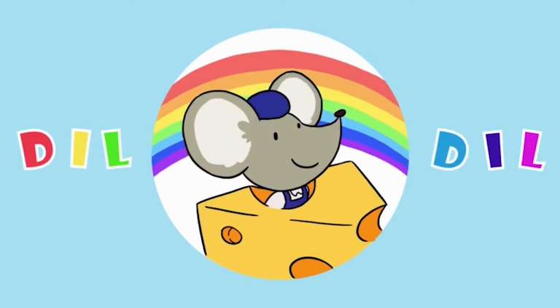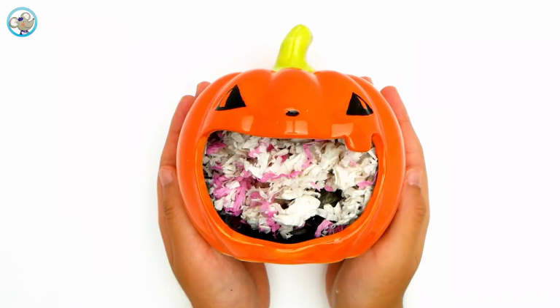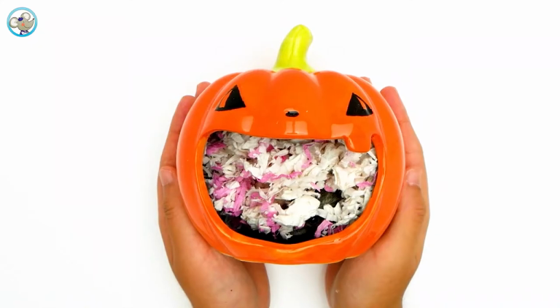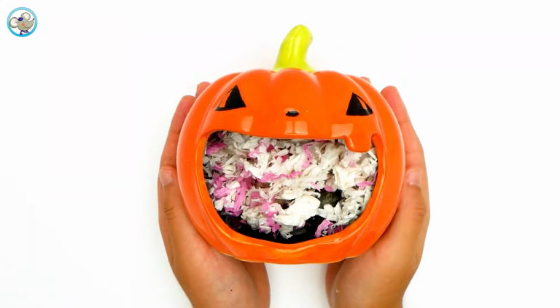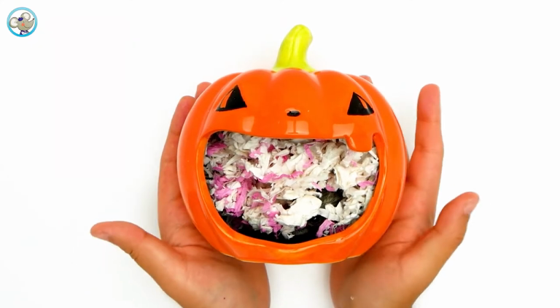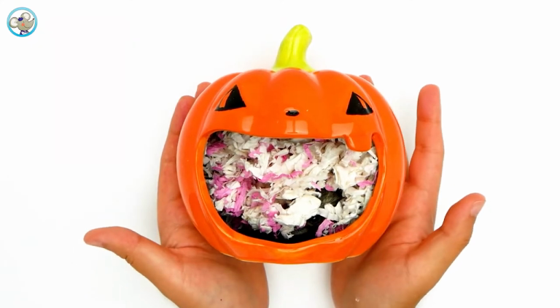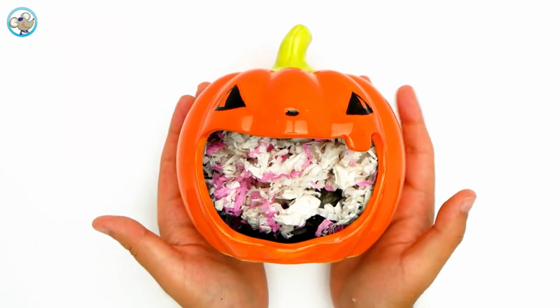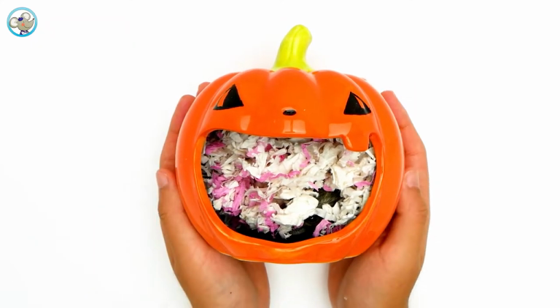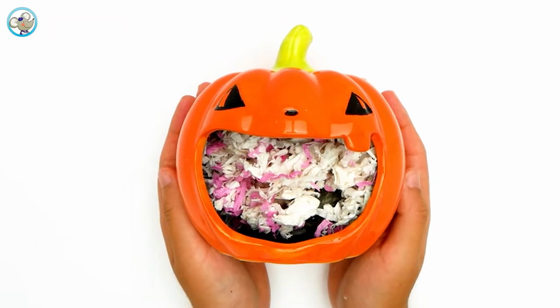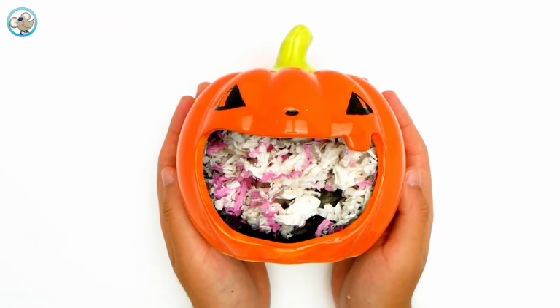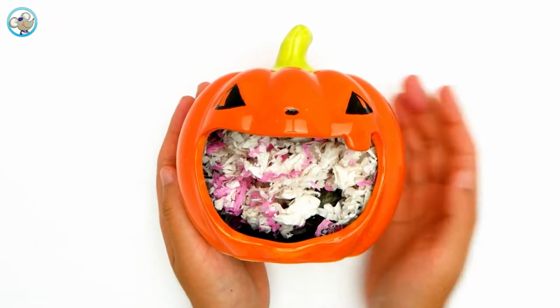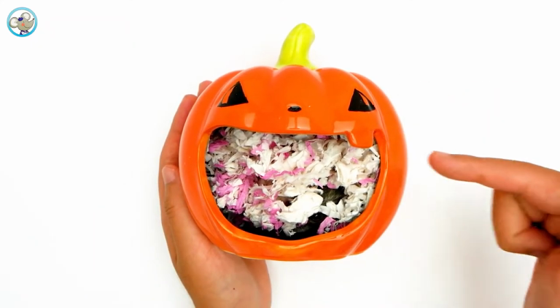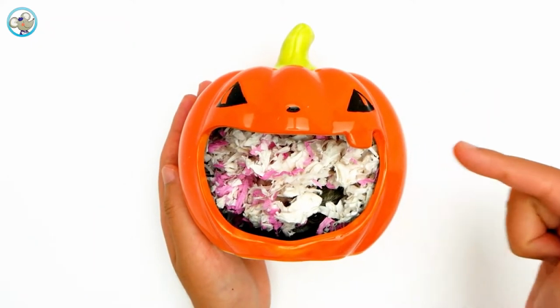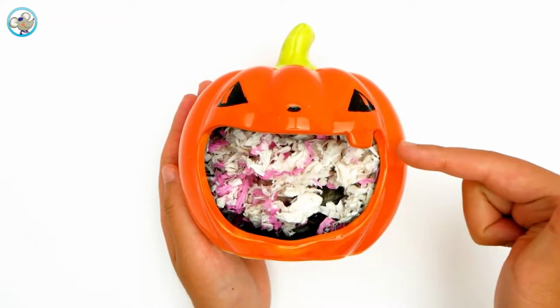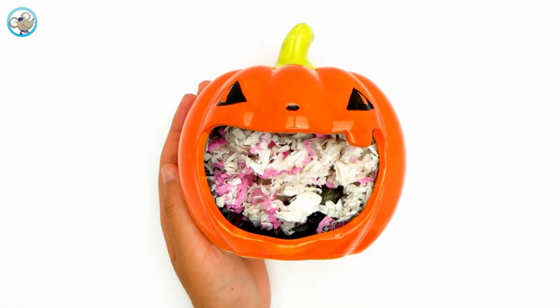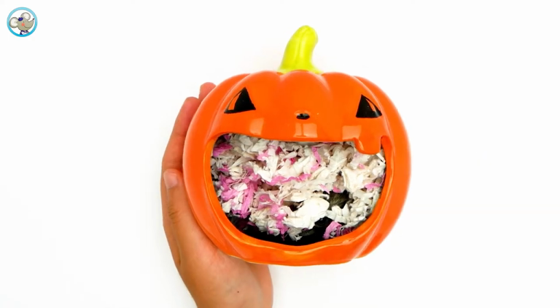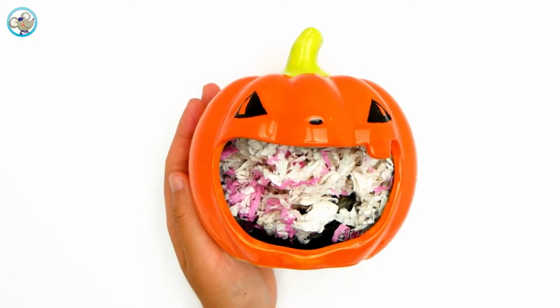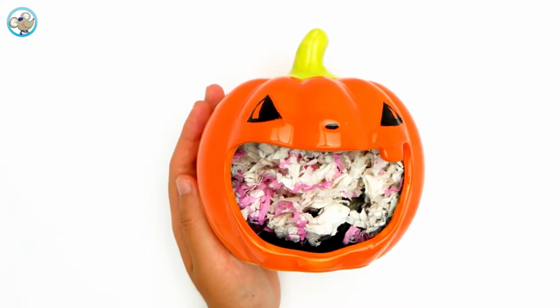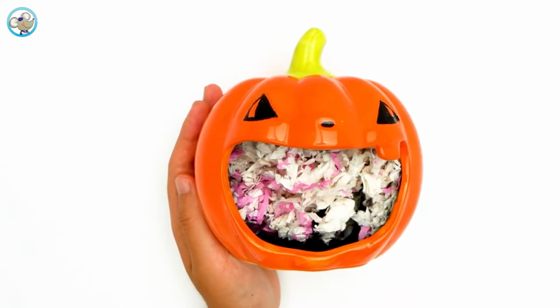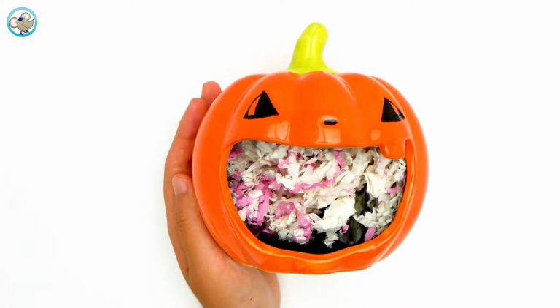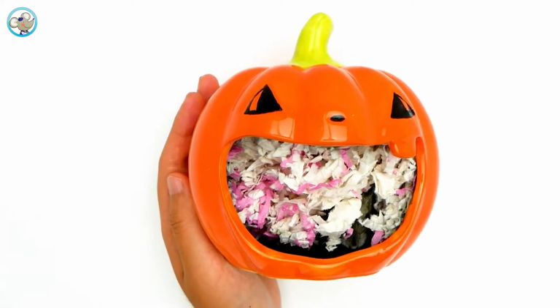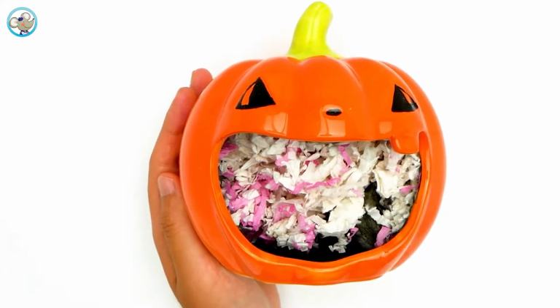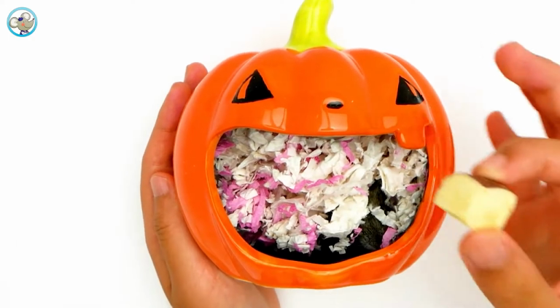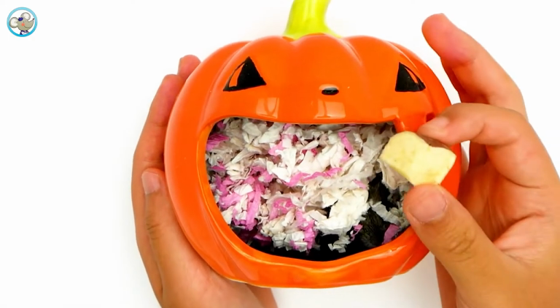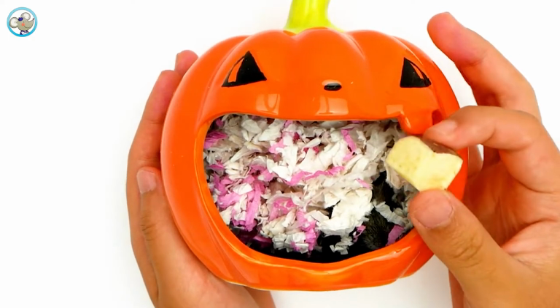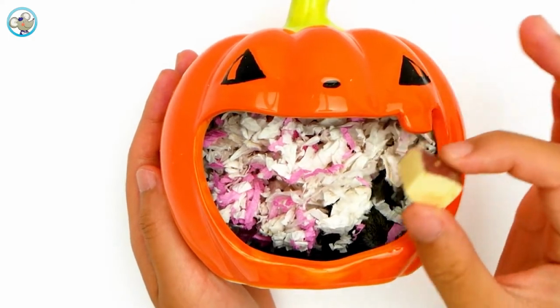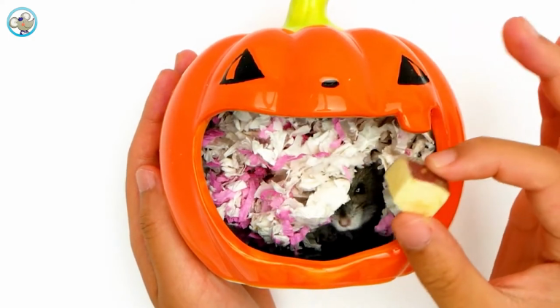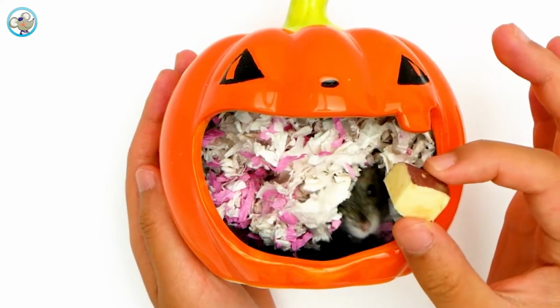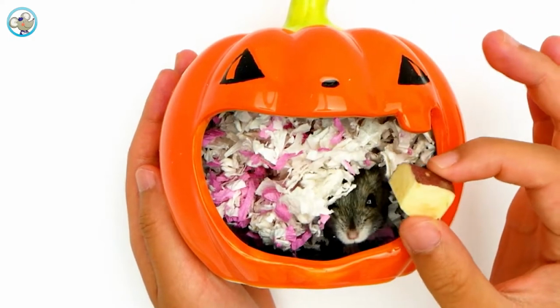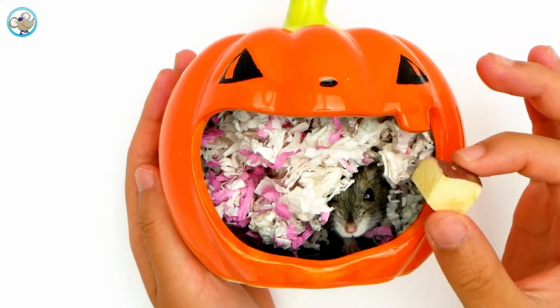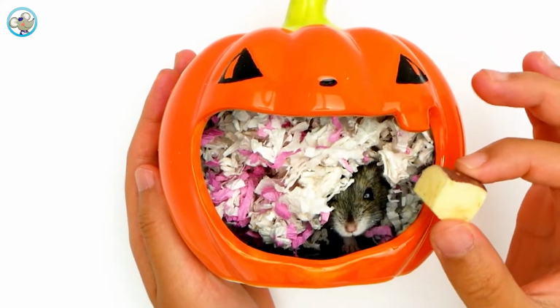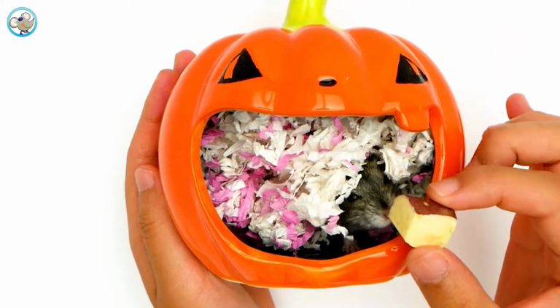Hi guys! Today we have something inside a pumpkin. Guess what it is? It's mango.